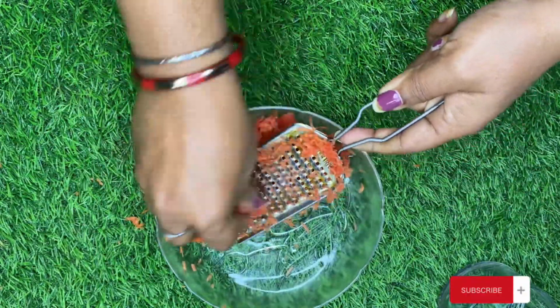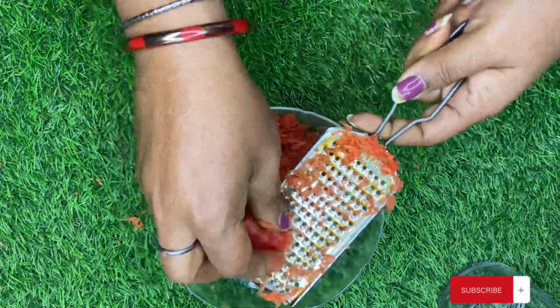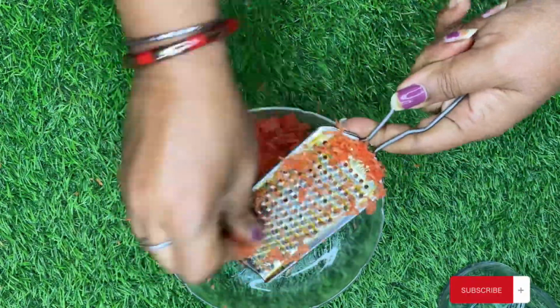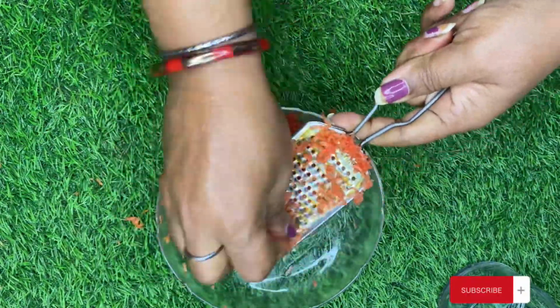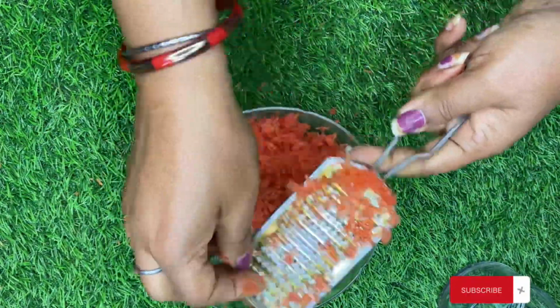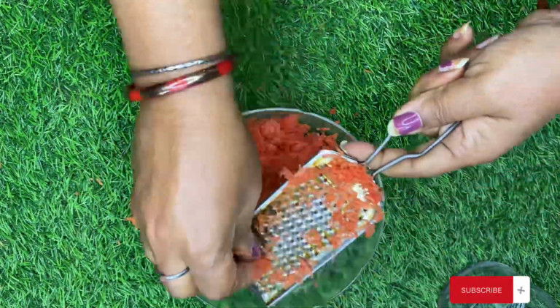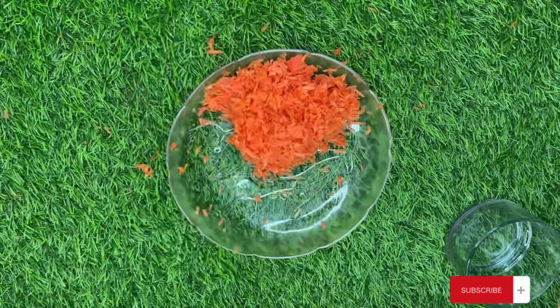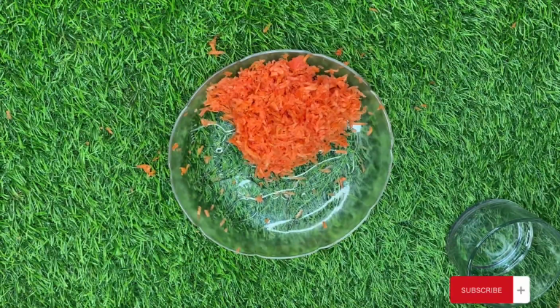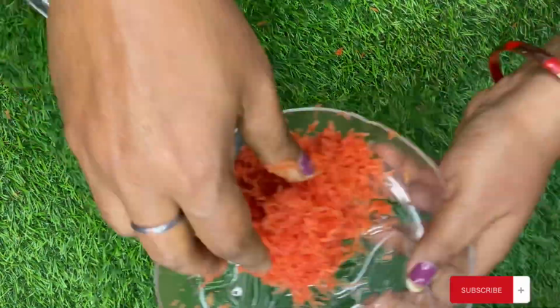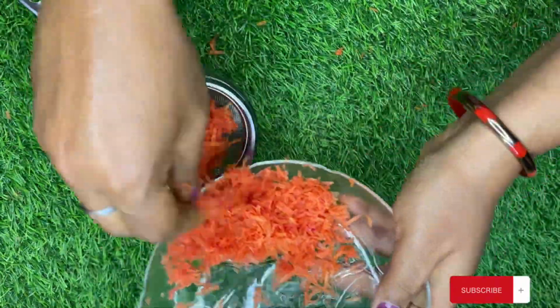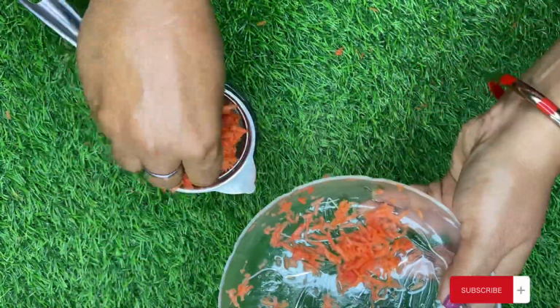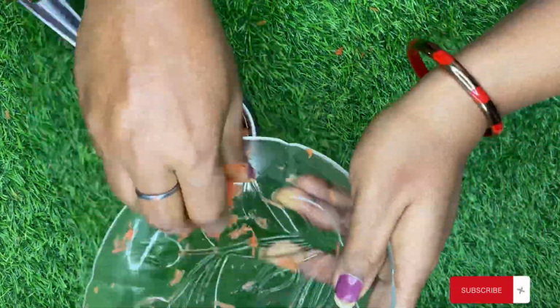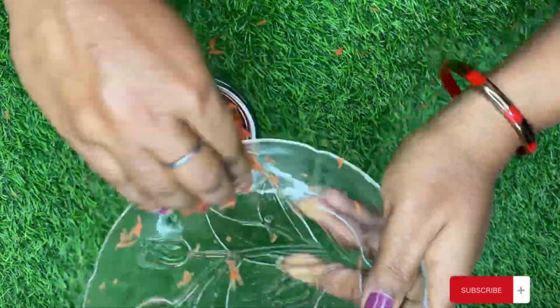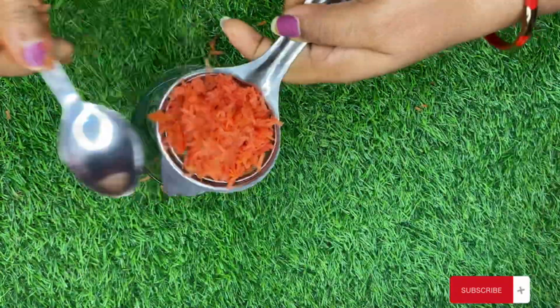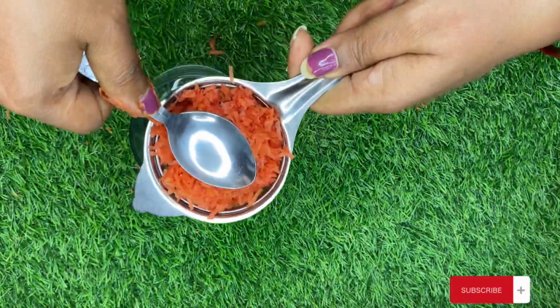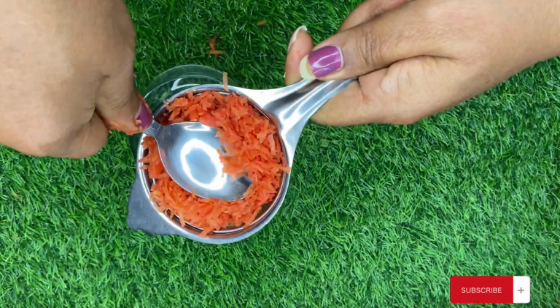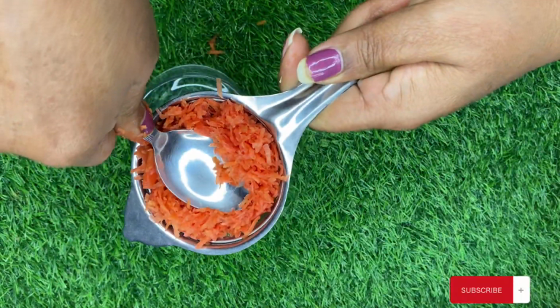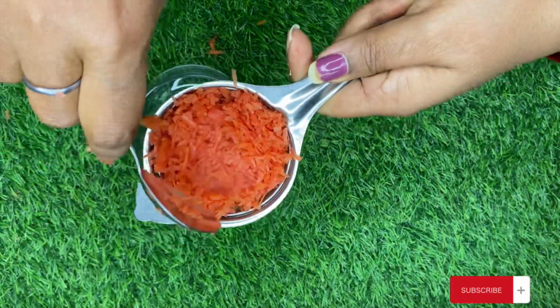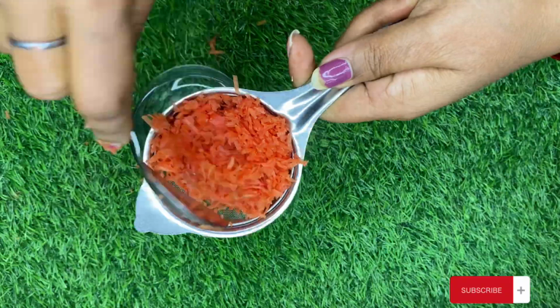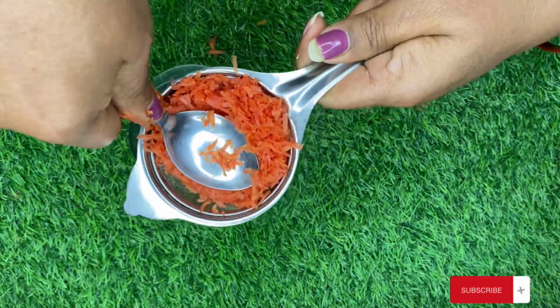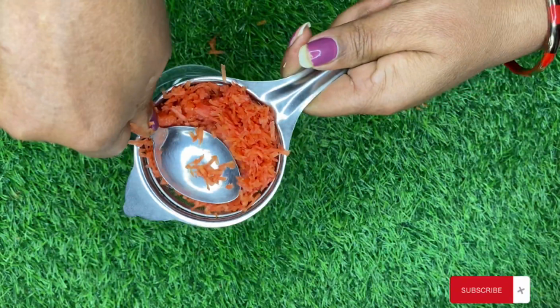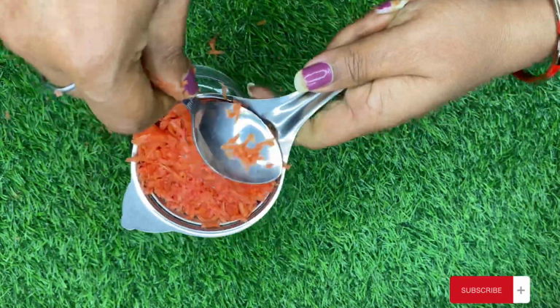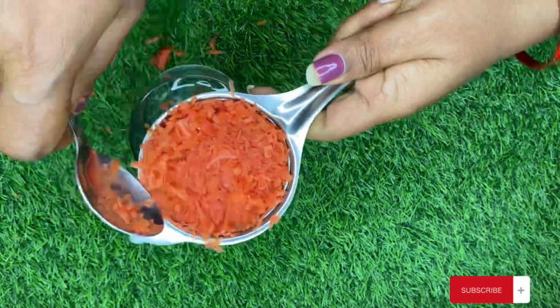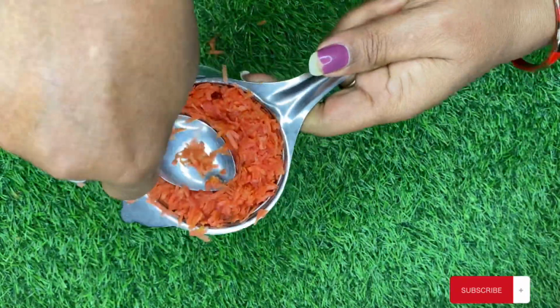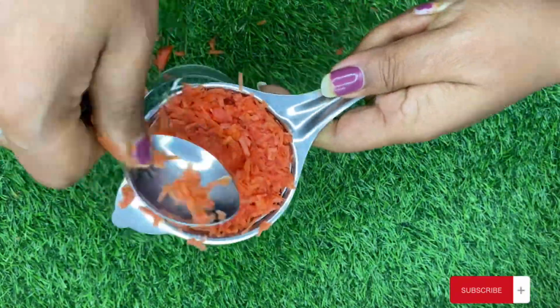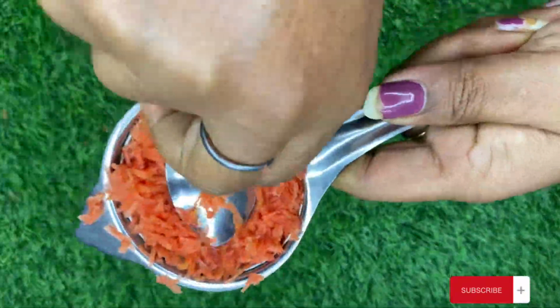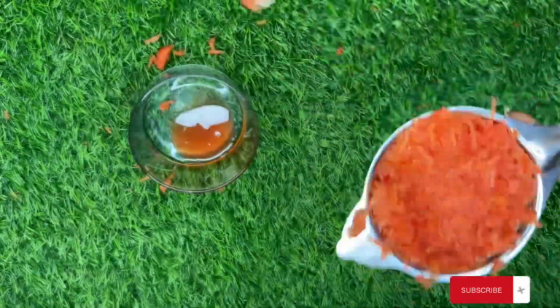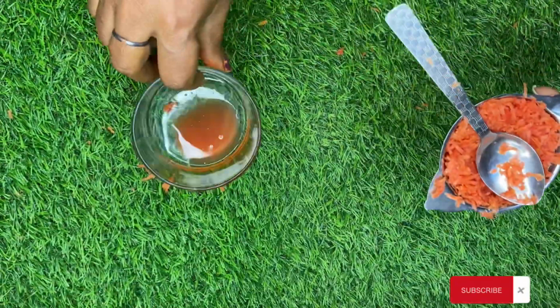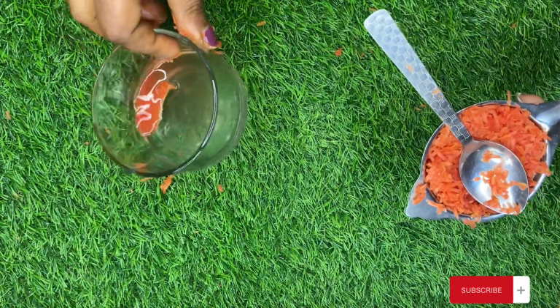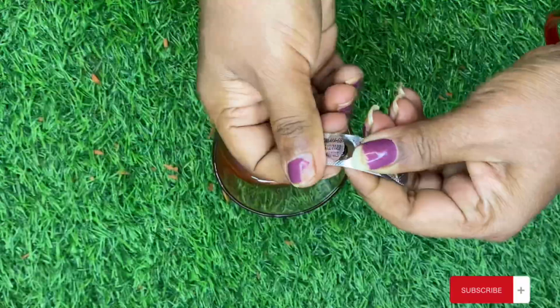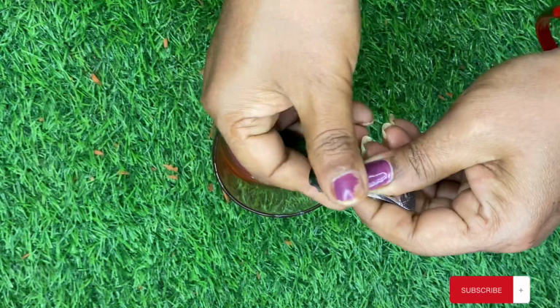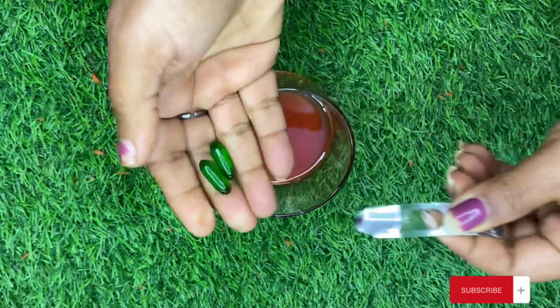You can use this toner at any age — whether you are in teenage, young, or old age — because this toner has so many benefits that it will always benefit your skin. So let's start making this toner.